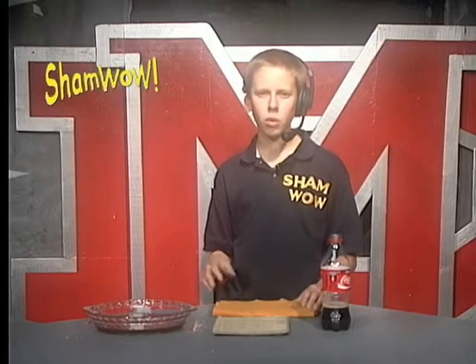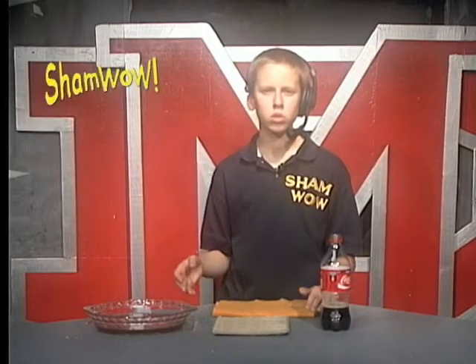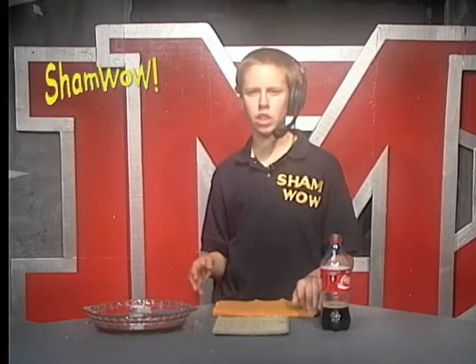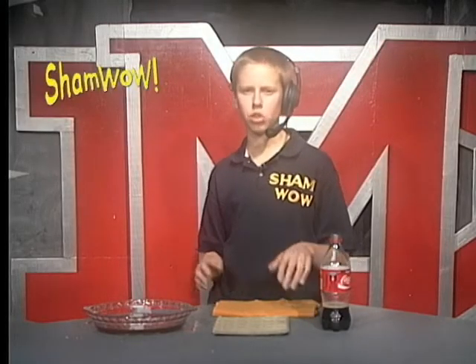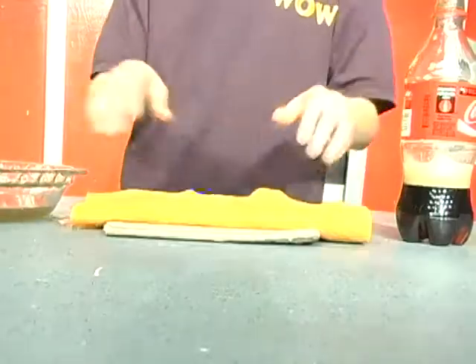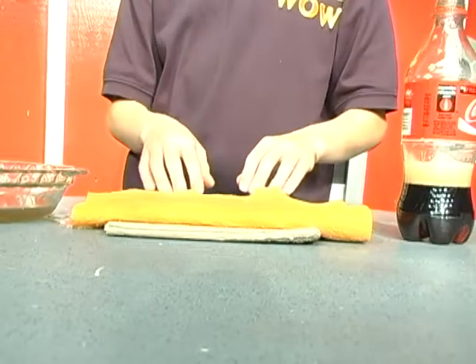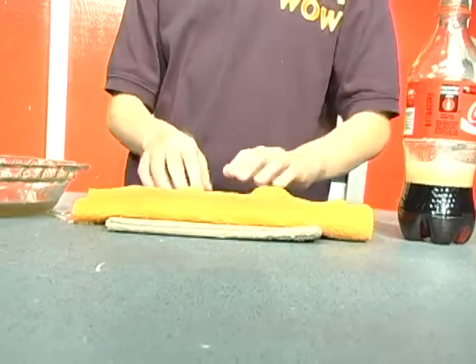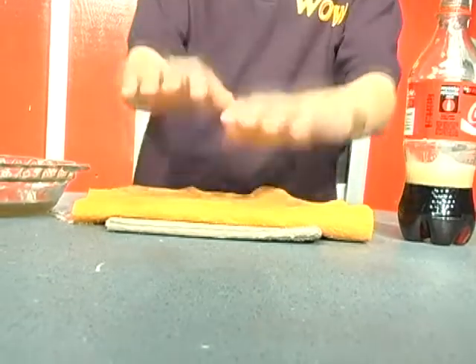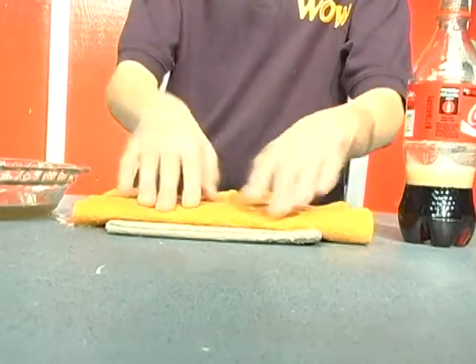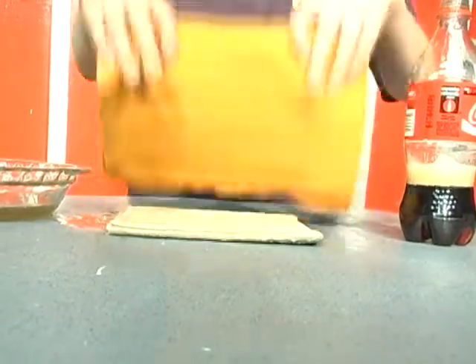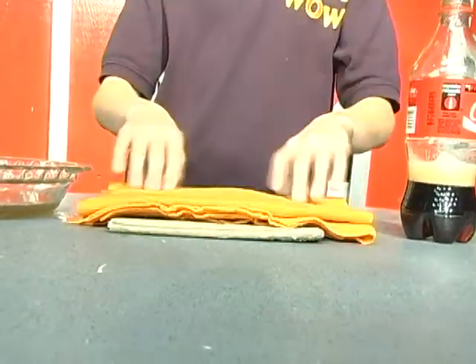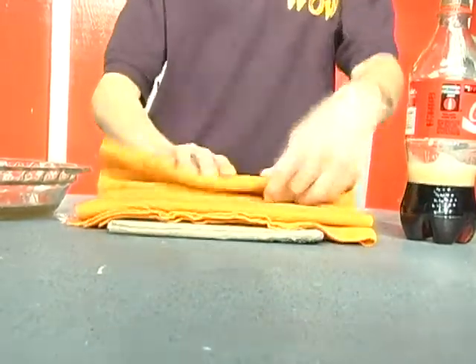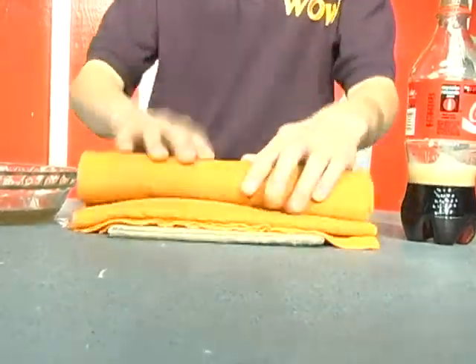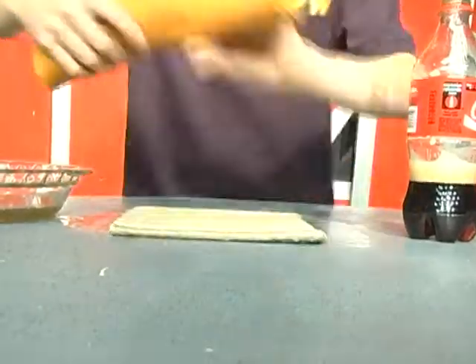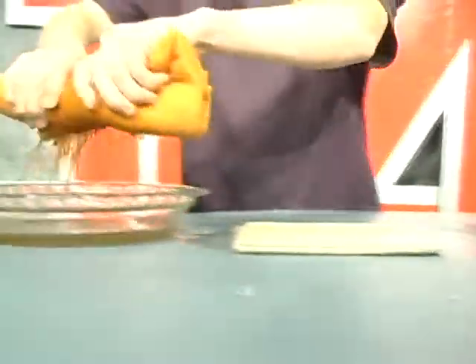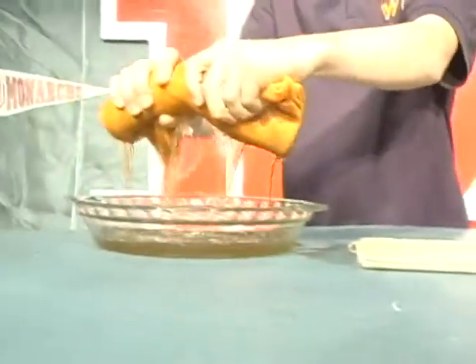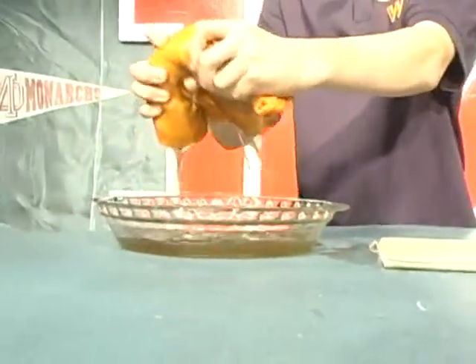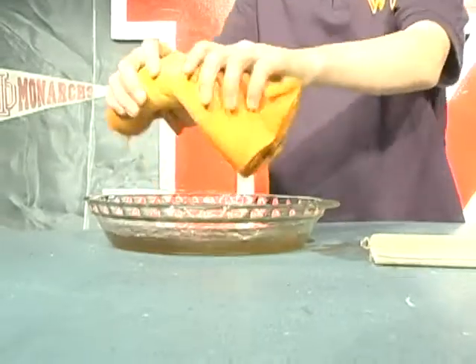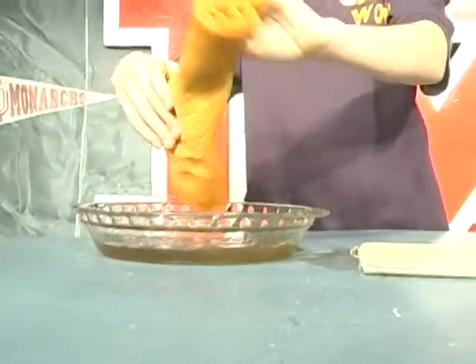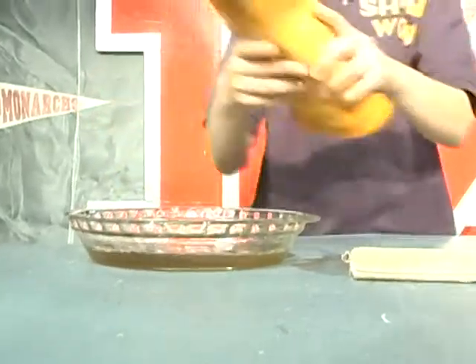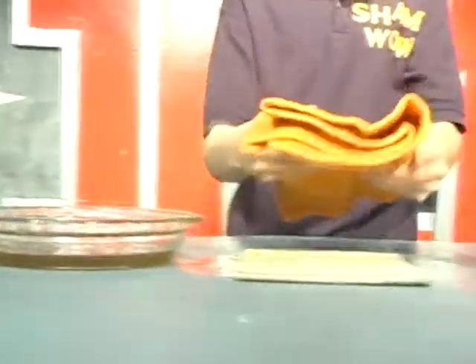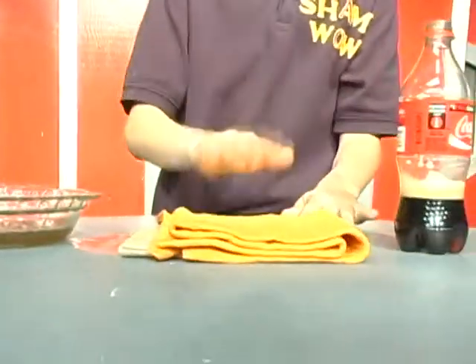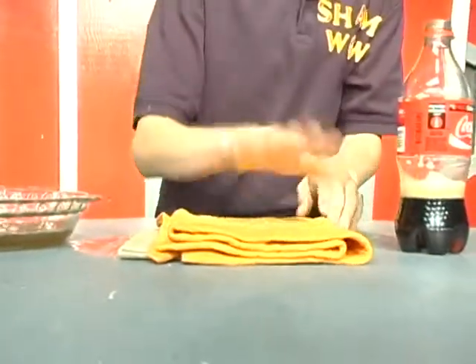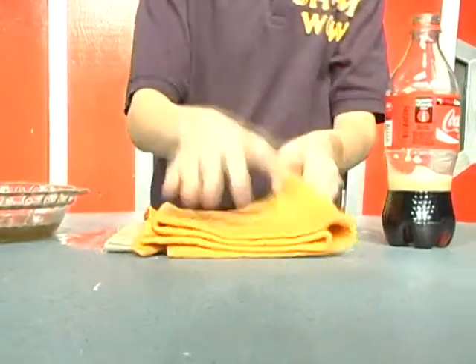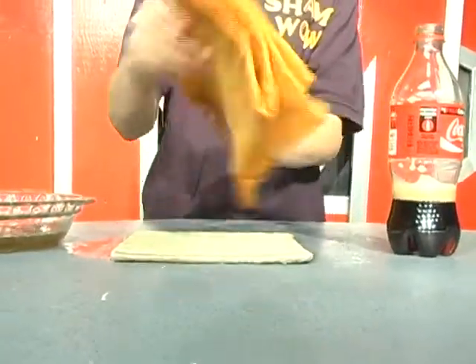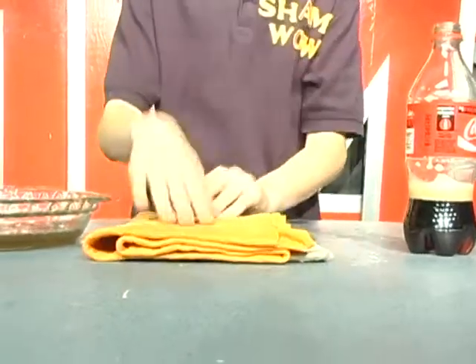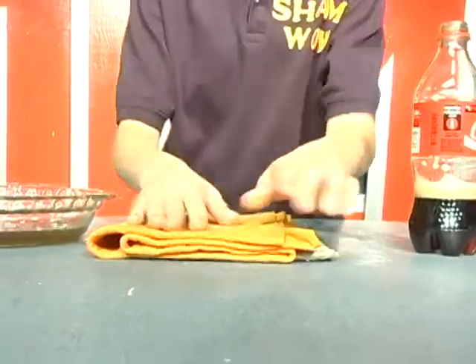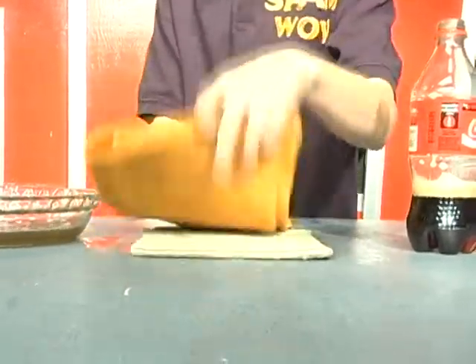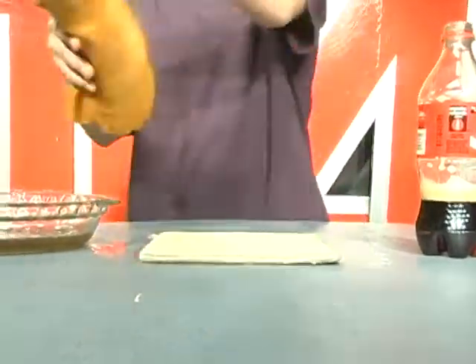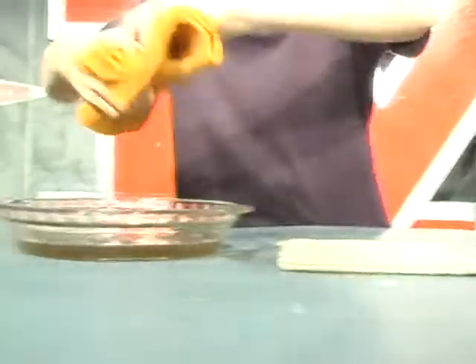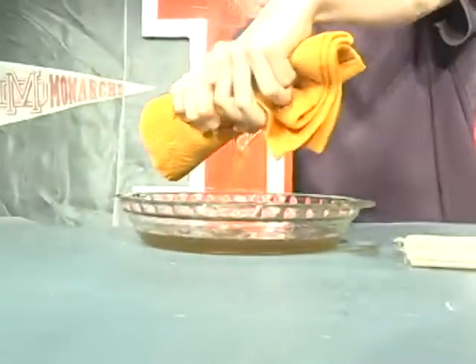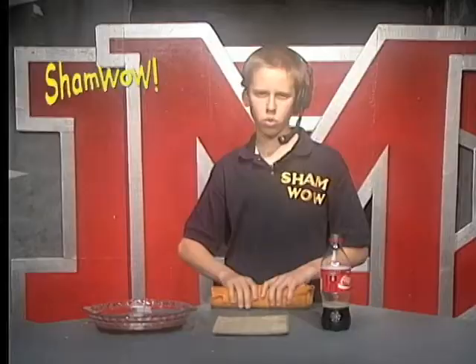Now we're gonna do this in real time. Look at this — put it on the spill, turn it over without any pressure. 50% of the cola right there. You following me camera guy? The other 50% — the color just starts to come up. No other towel is gonna do that.